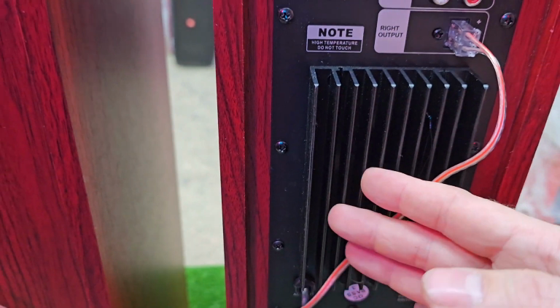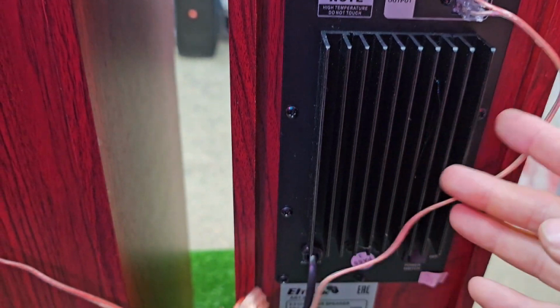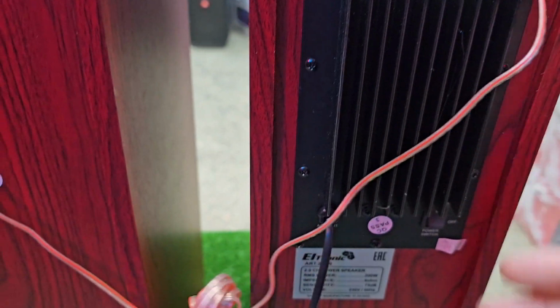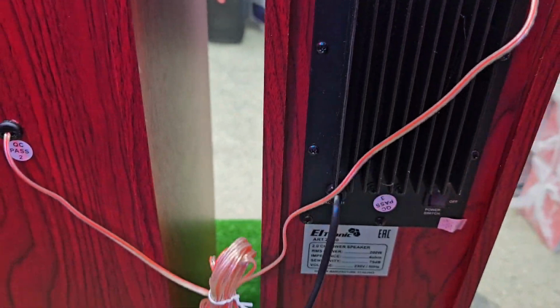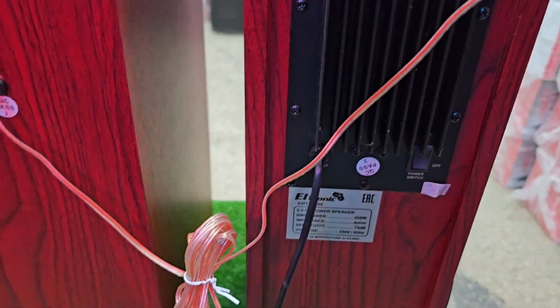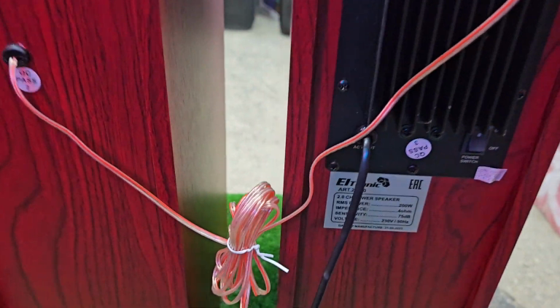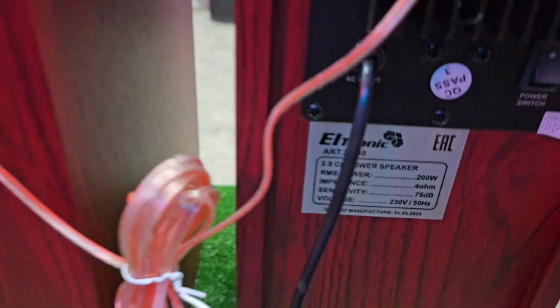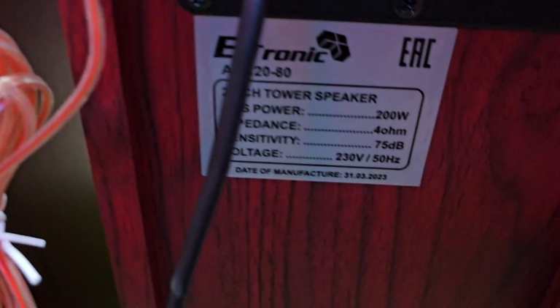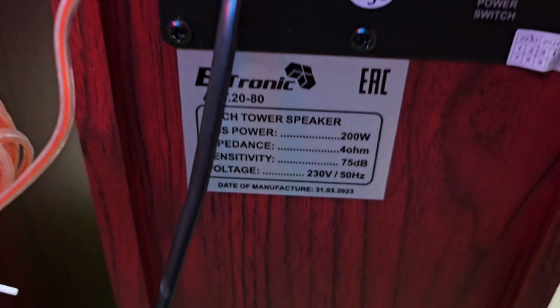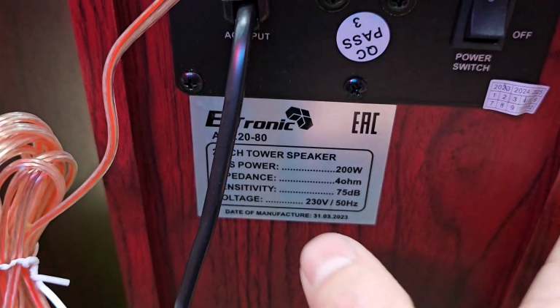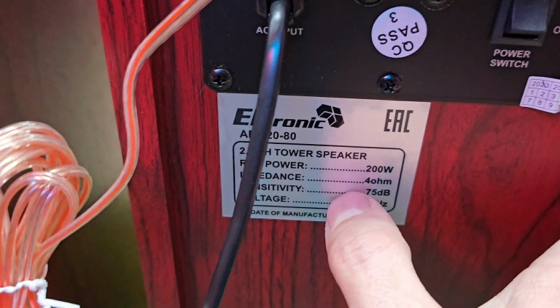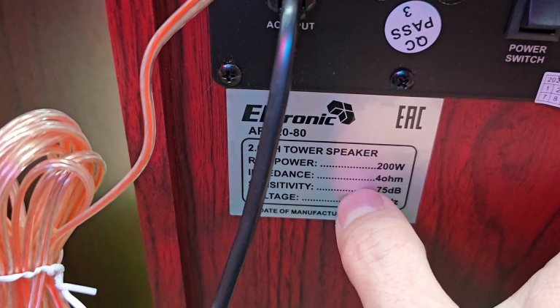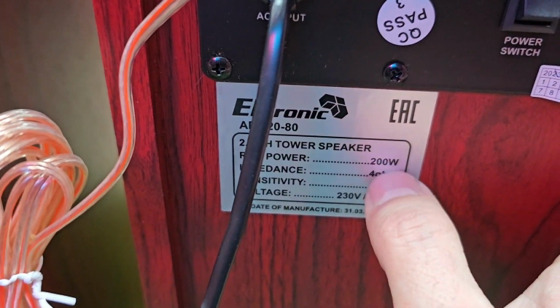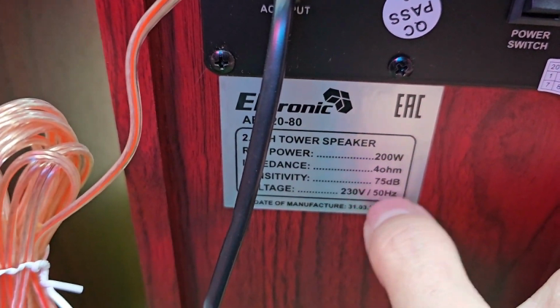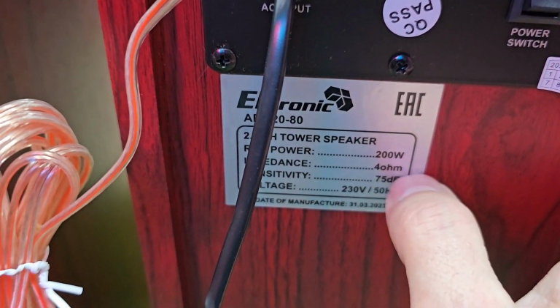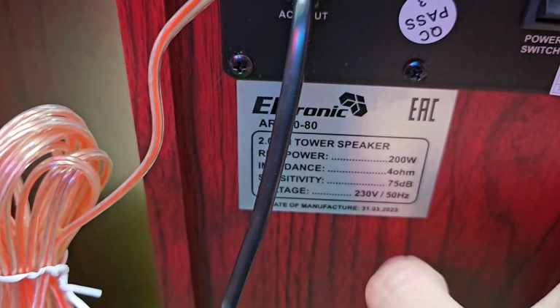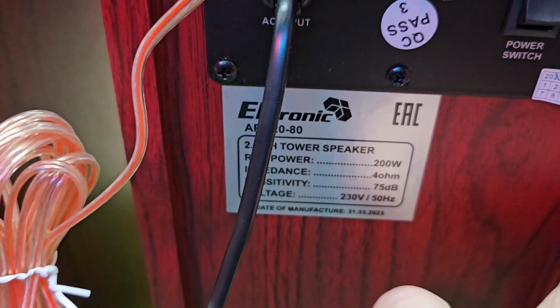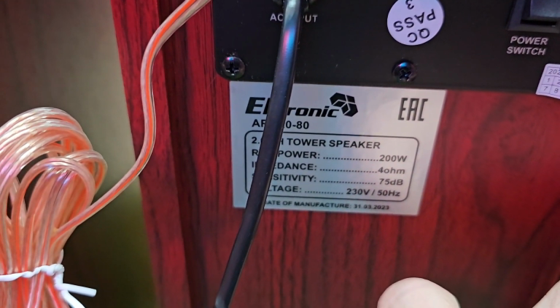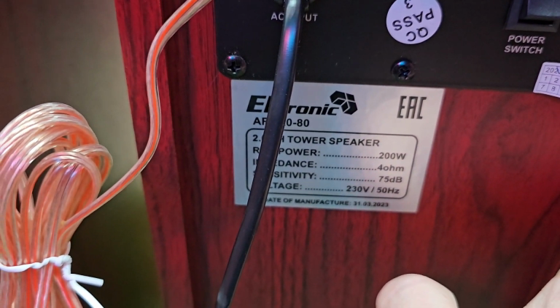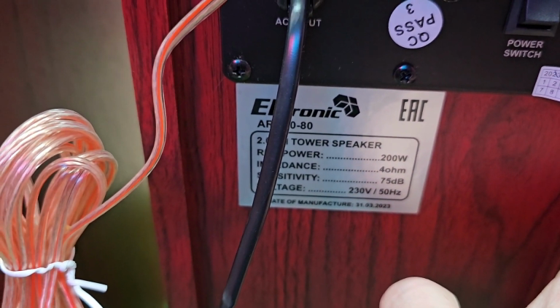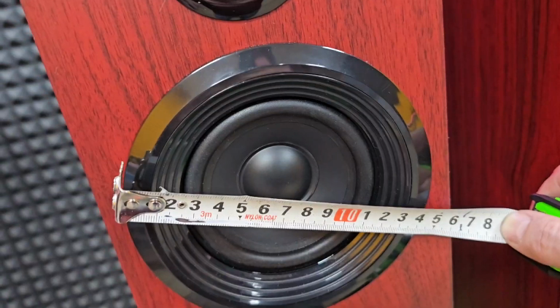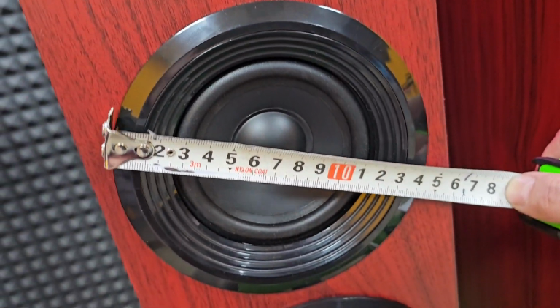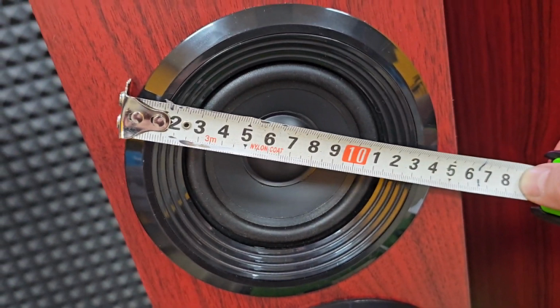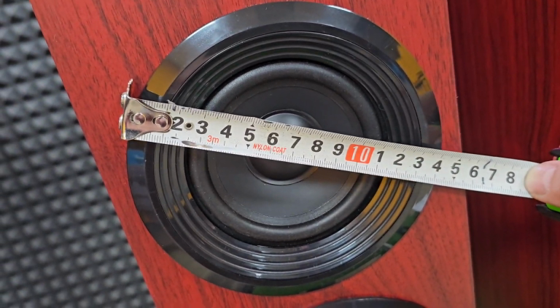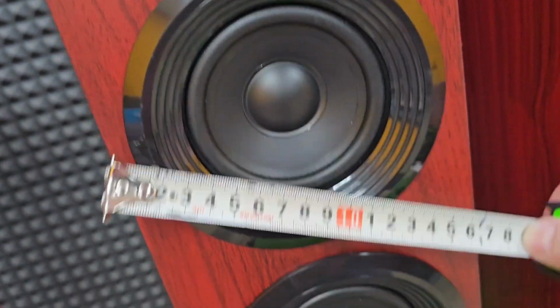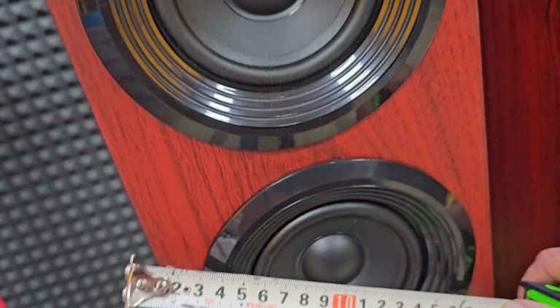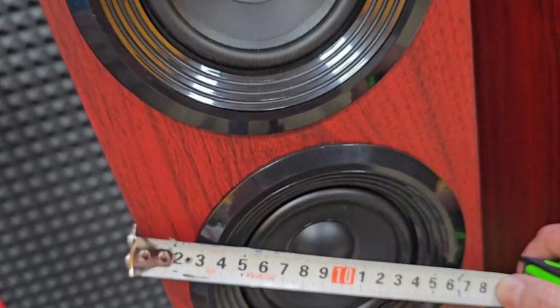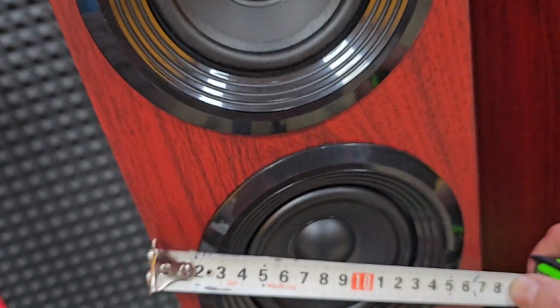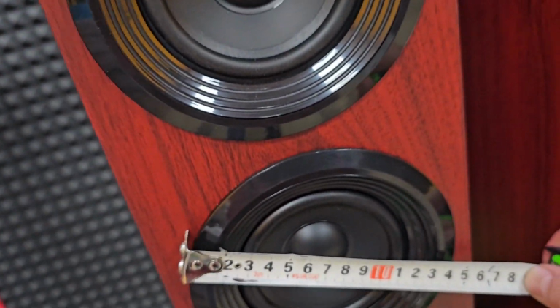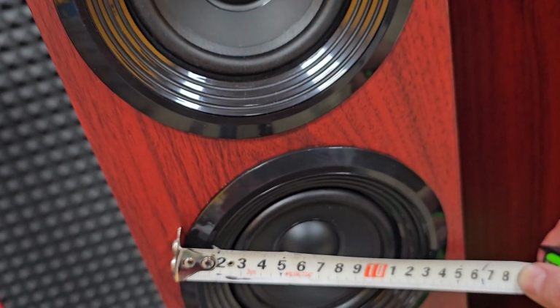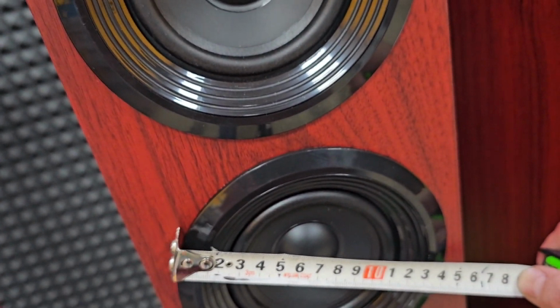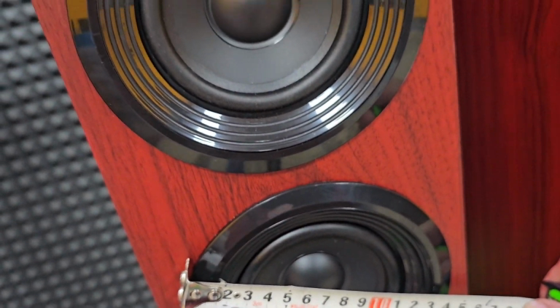И система охлаждения. Сзади вот как раз характеристики — 200 Ватт, сопротивление 4 Ома. Два динамика у нас по 14 сантиметров.